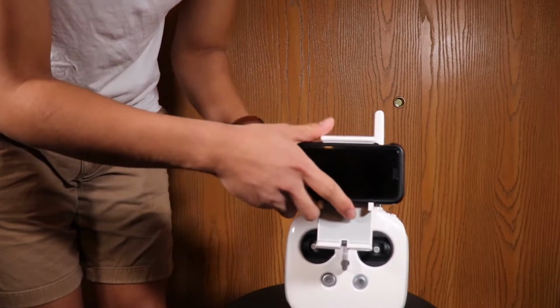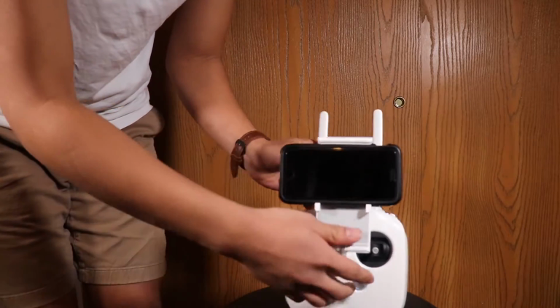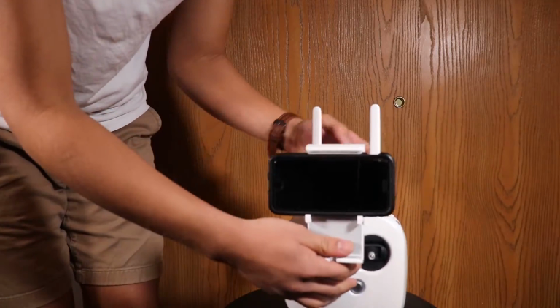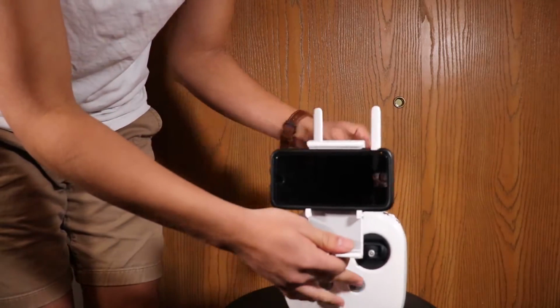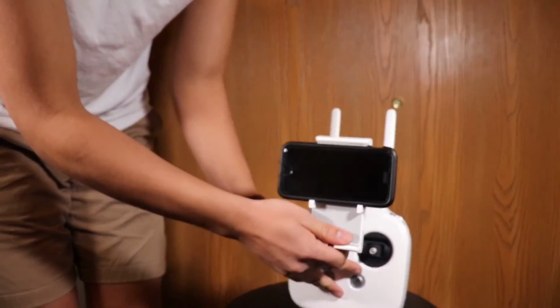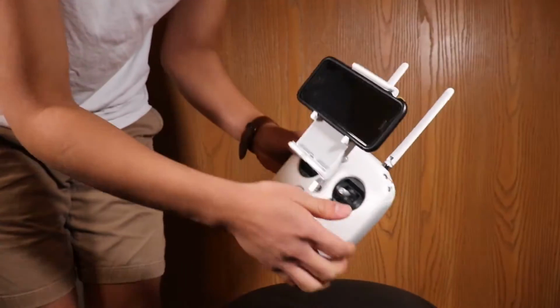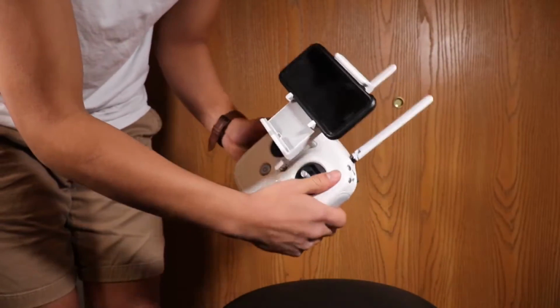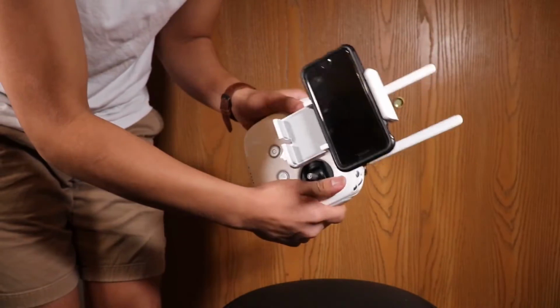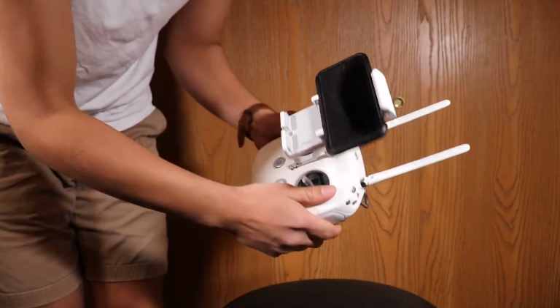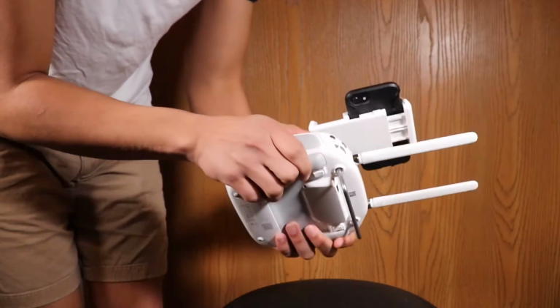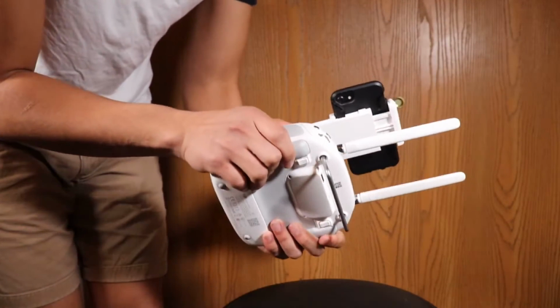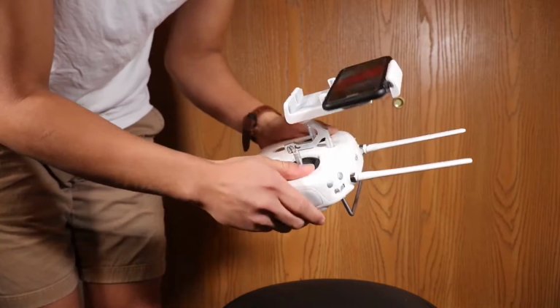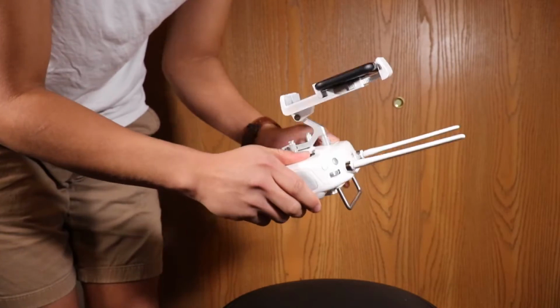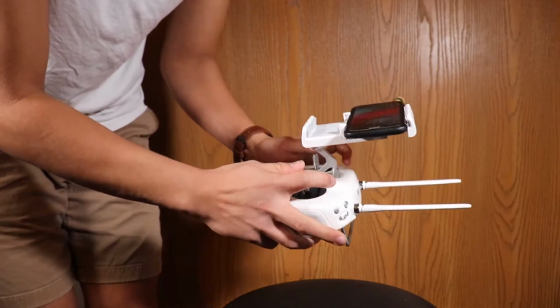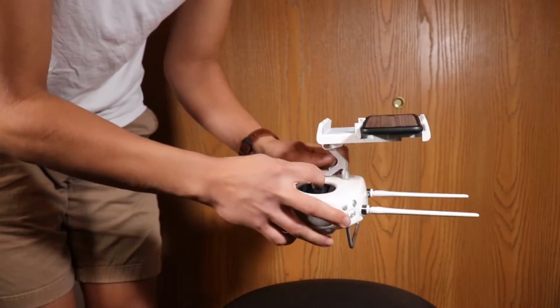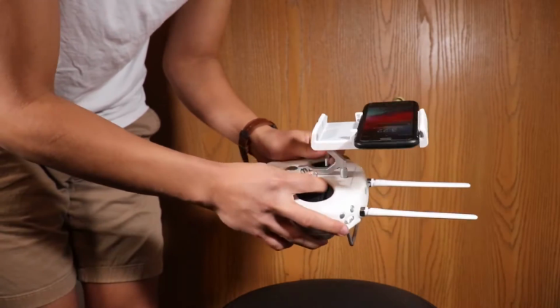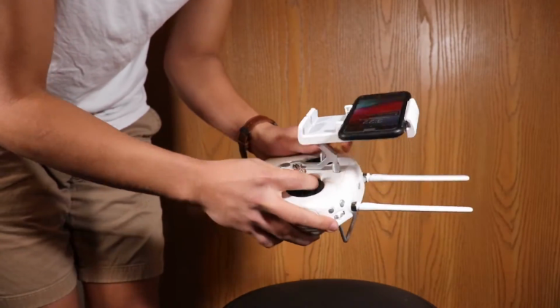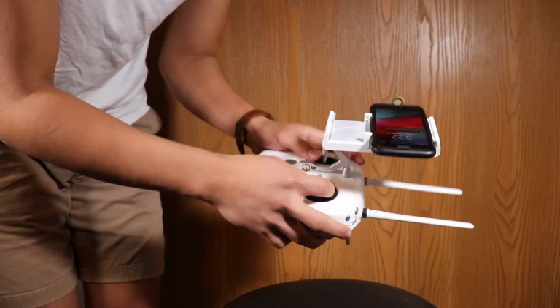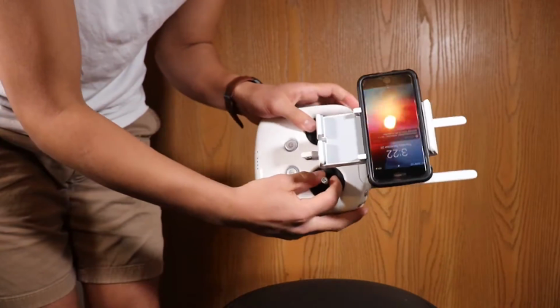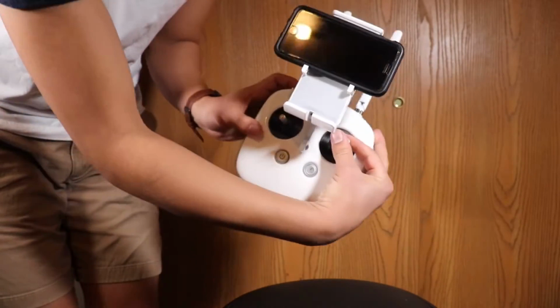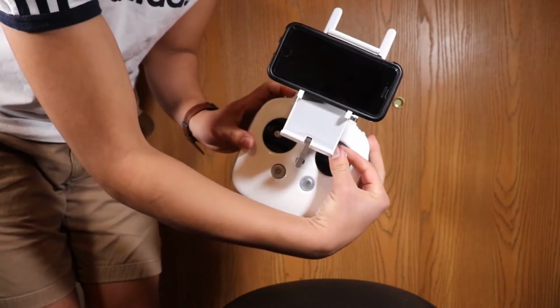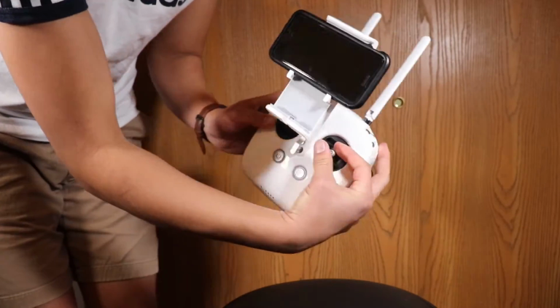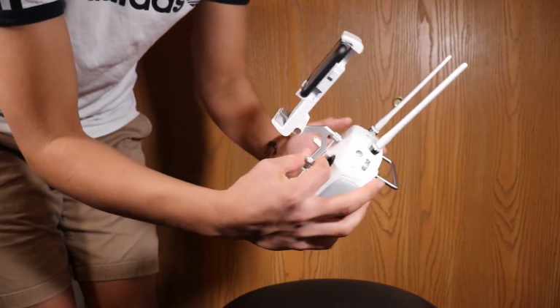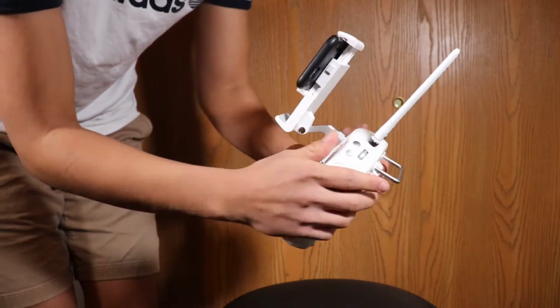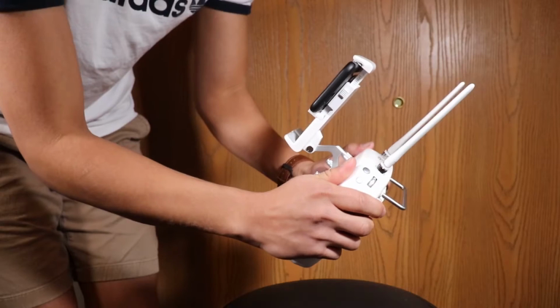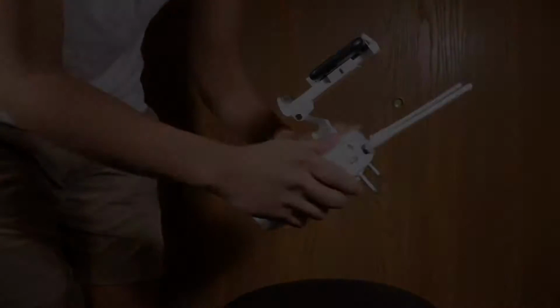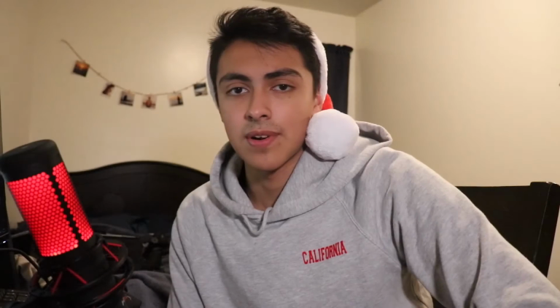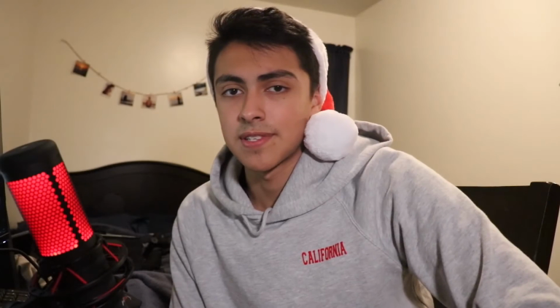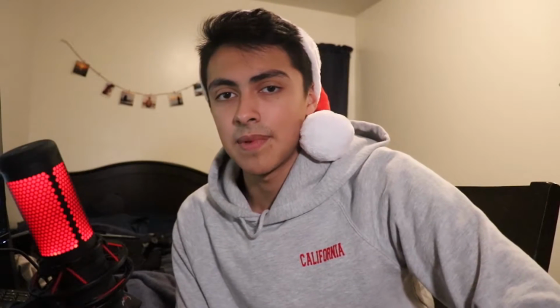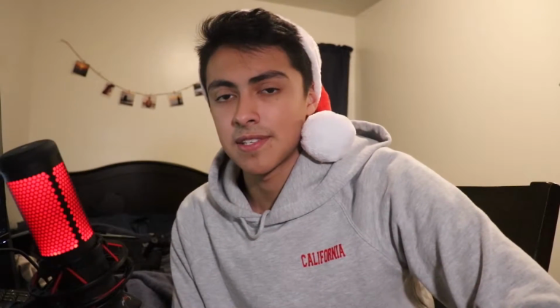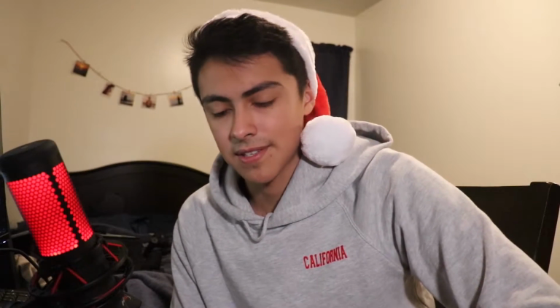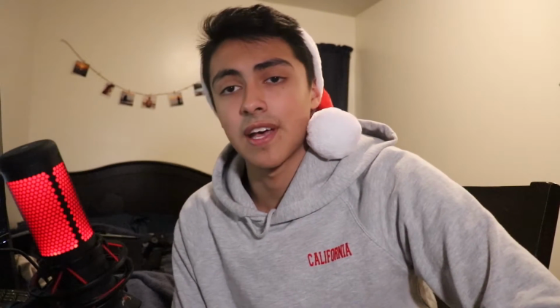Your controller is actually your viewfinder — you get to see what the drone sees from your phone. I love that the controller is built in a modular fashion and can fit not just iPhones but any phone really, and it can also fit tablets. Very nice and very convenient.